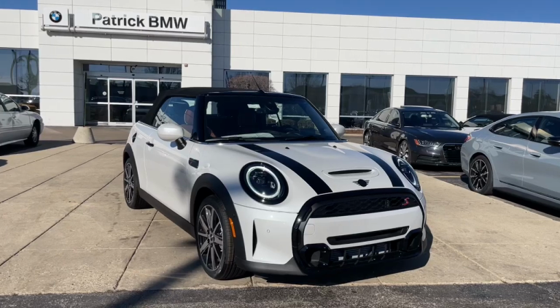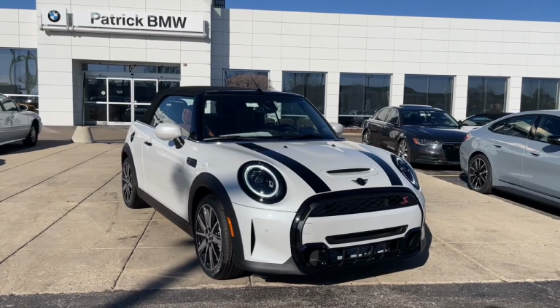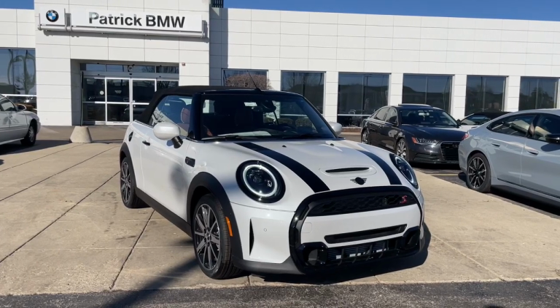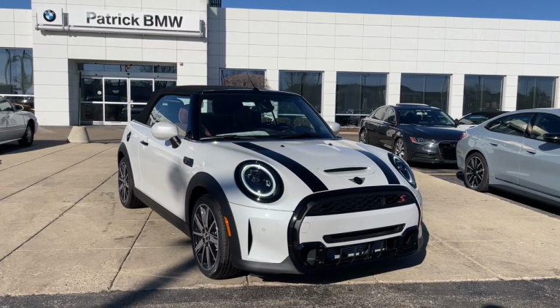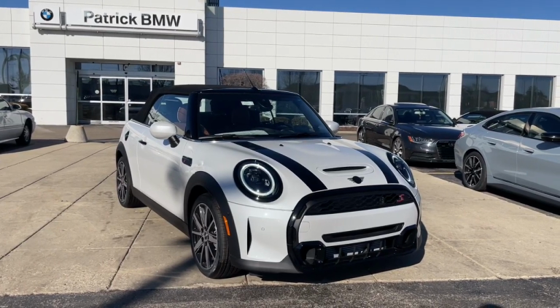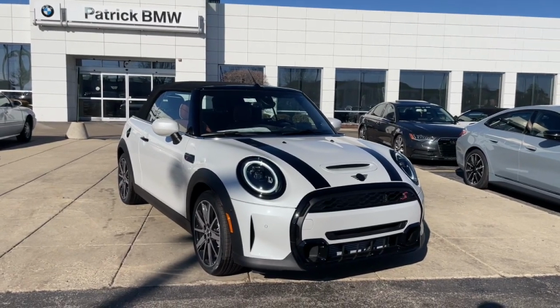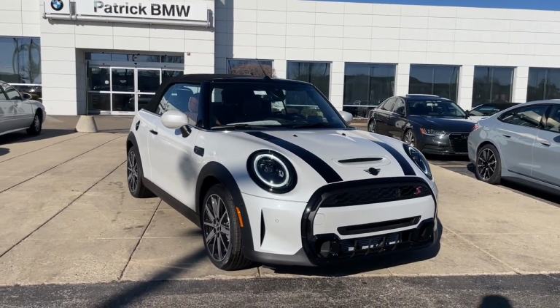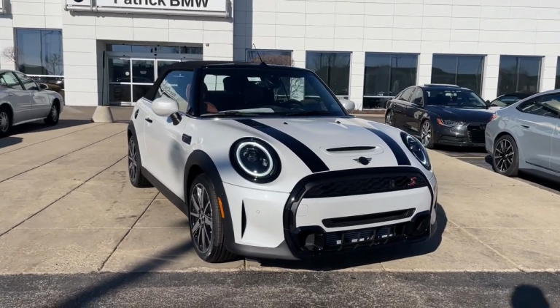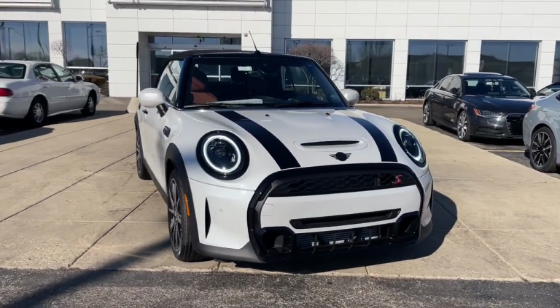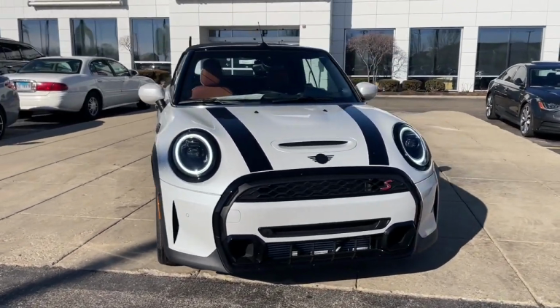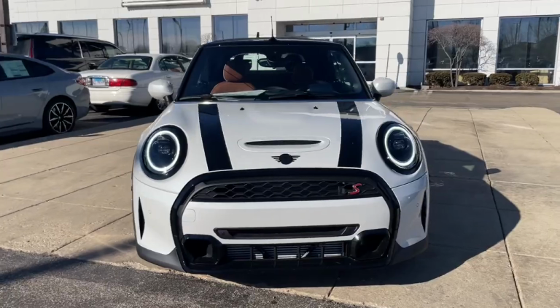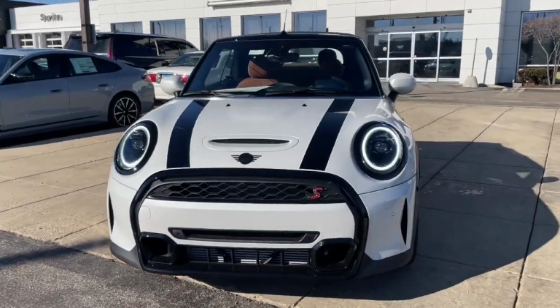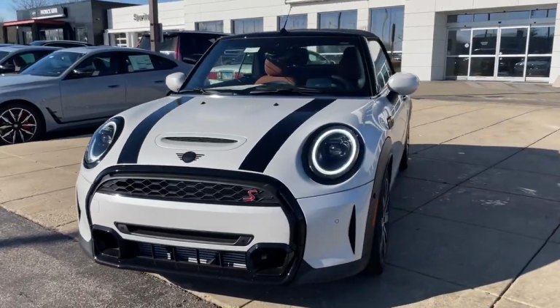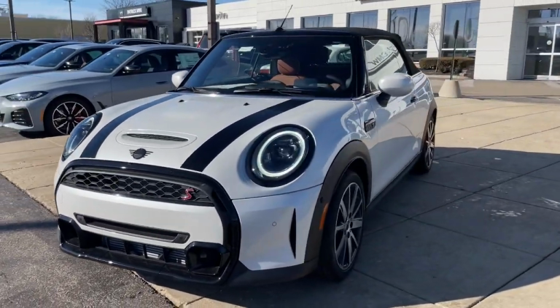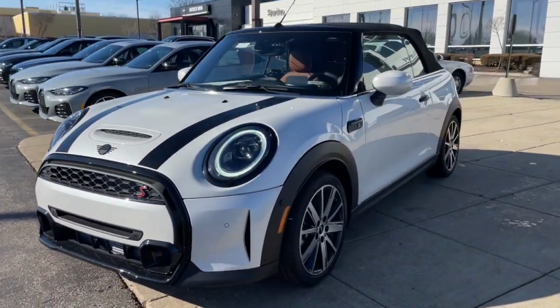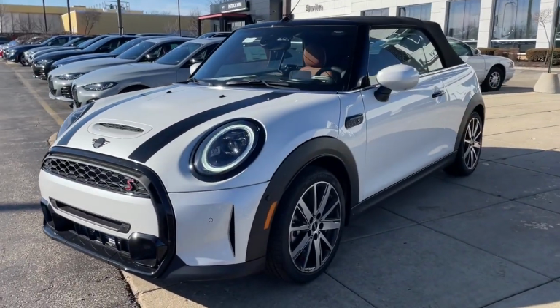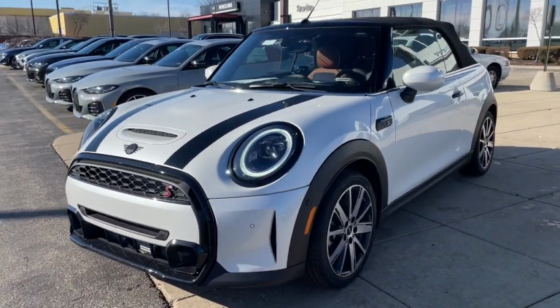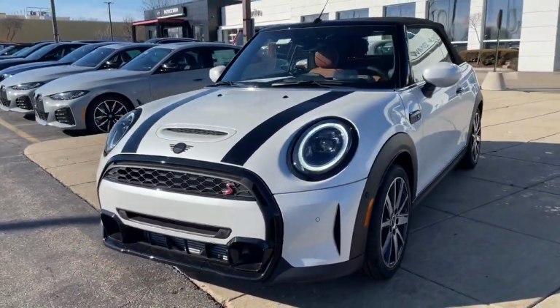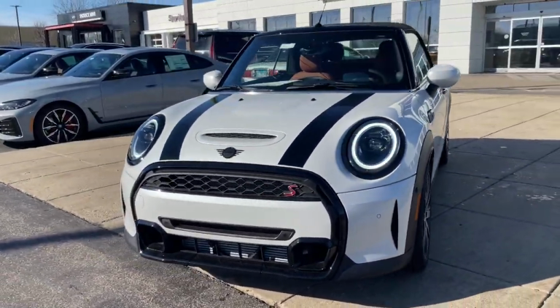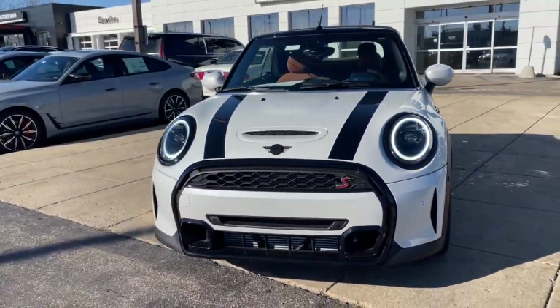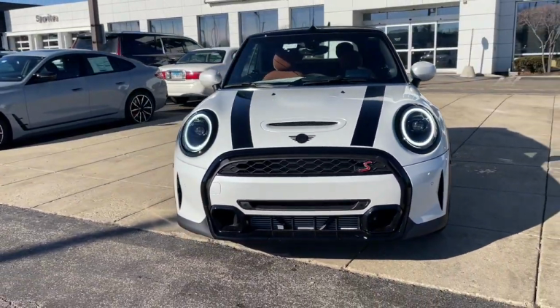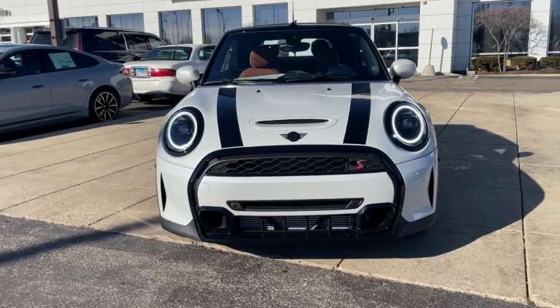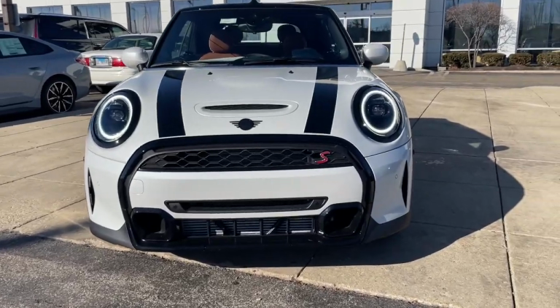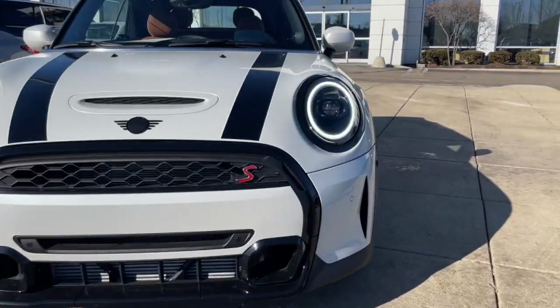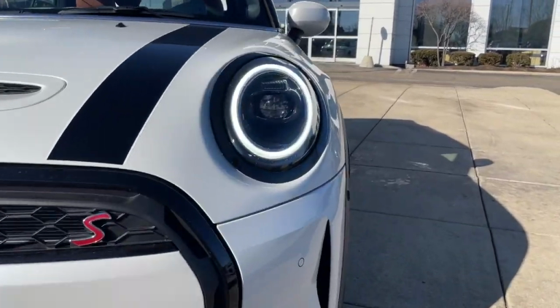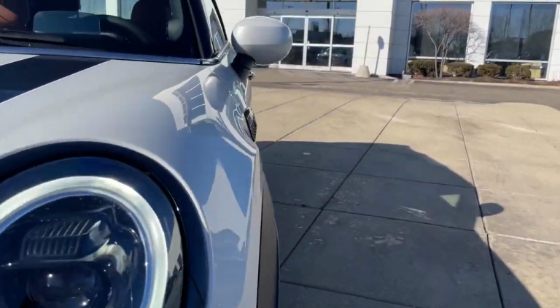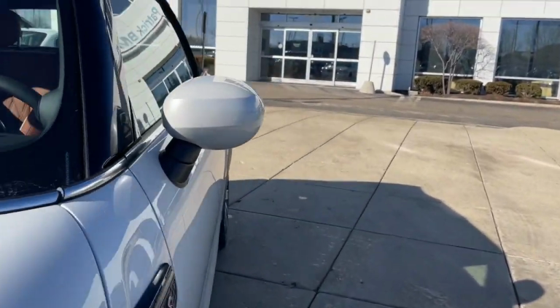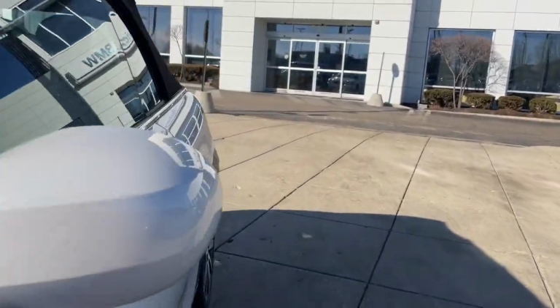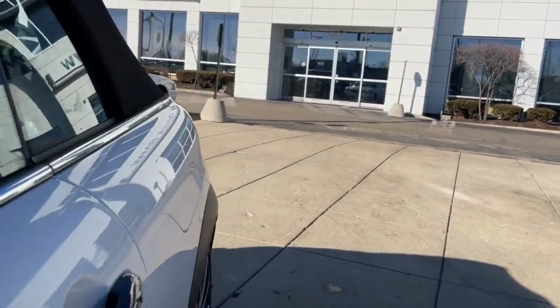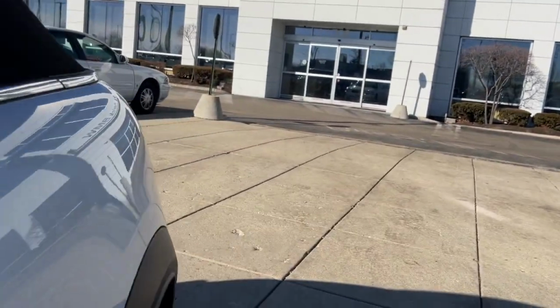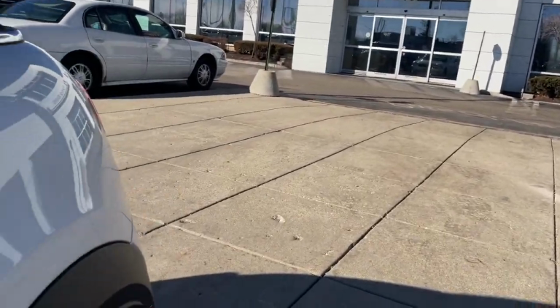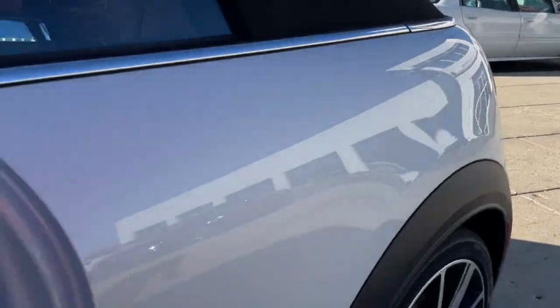Hop into the 2024 Mini Cooper Convertible. Take delight in open-top freedom in this high-spirited mini convertible. Its sophisticated style and 1960s vibe give this performance-engineered two-seater a uniquely playful feel.